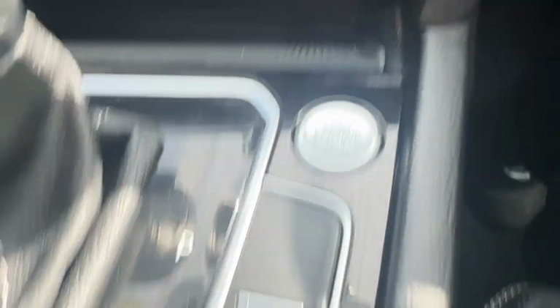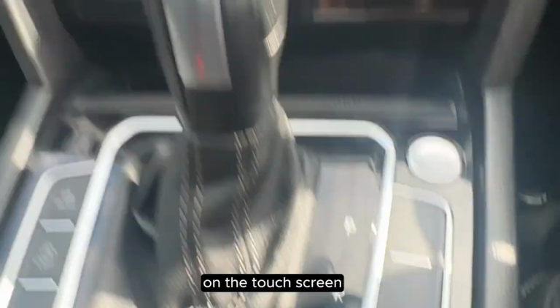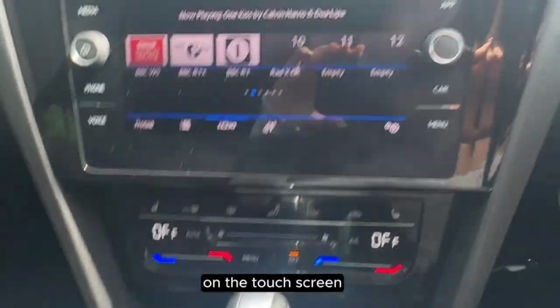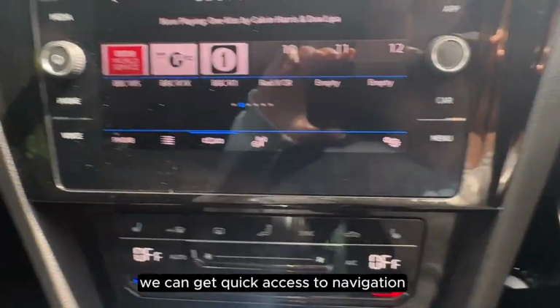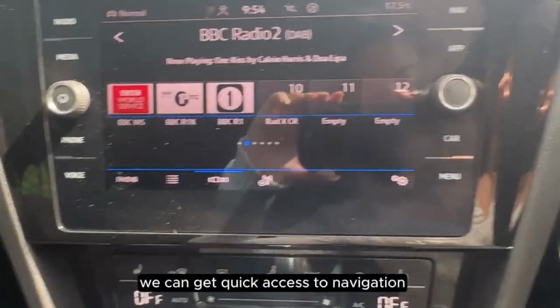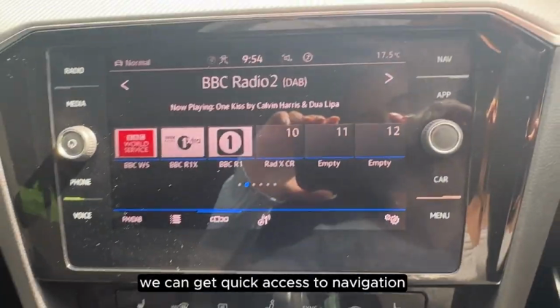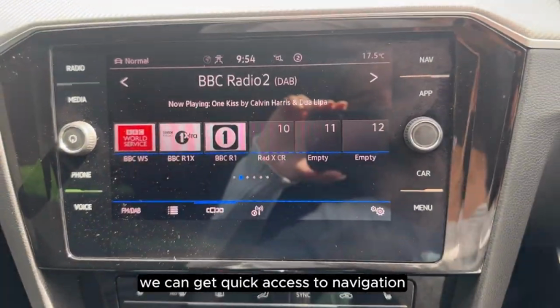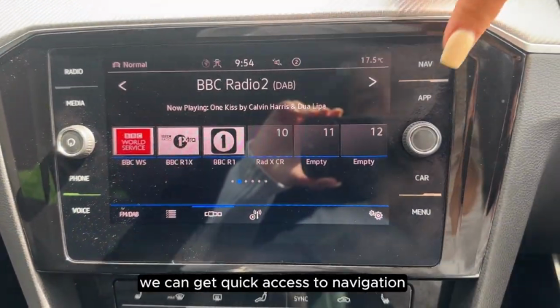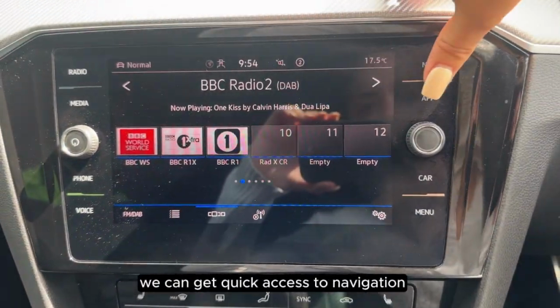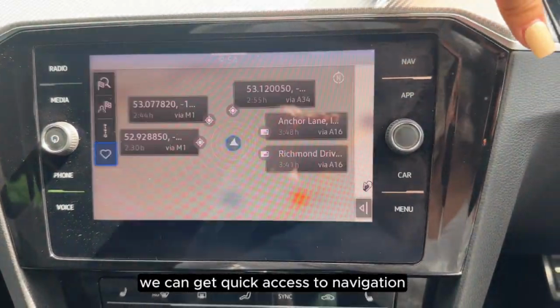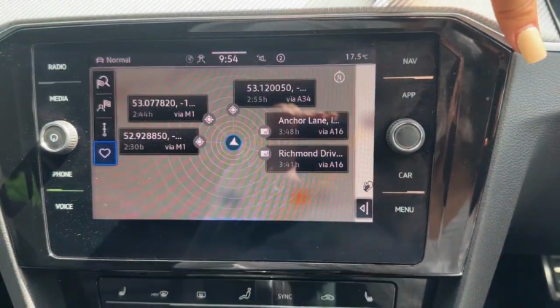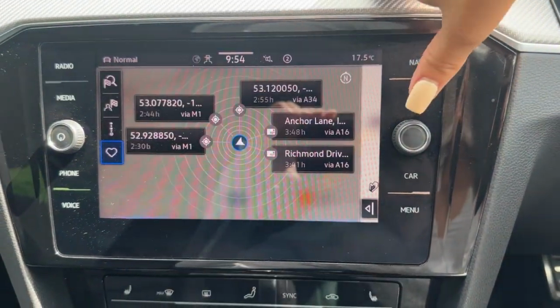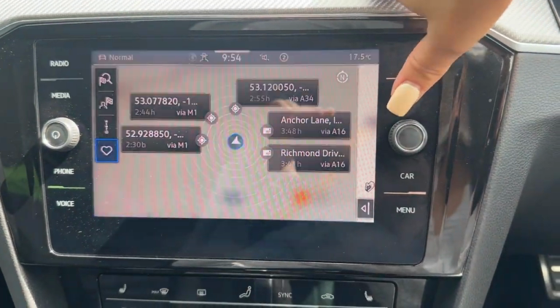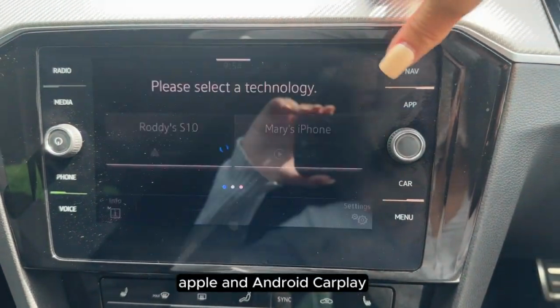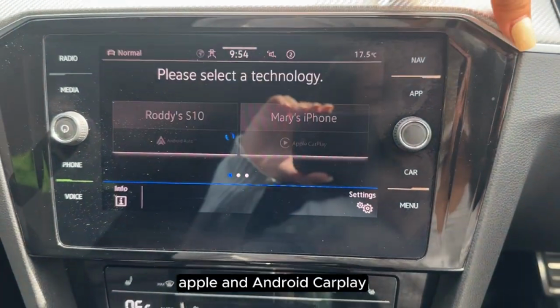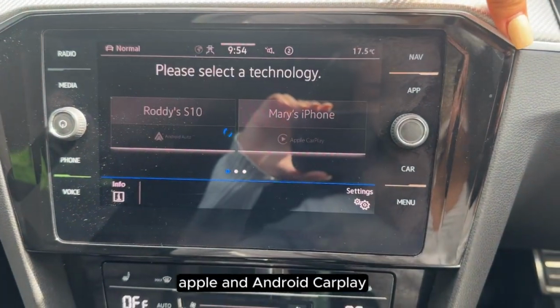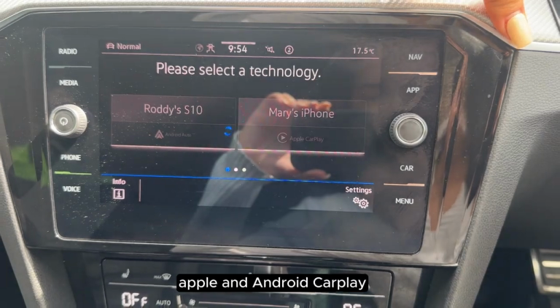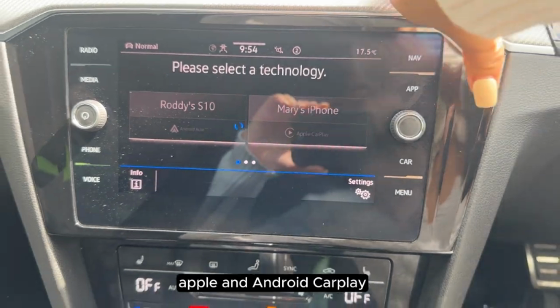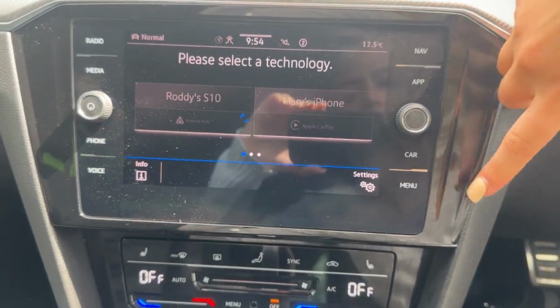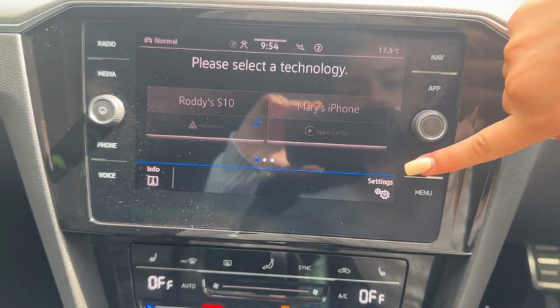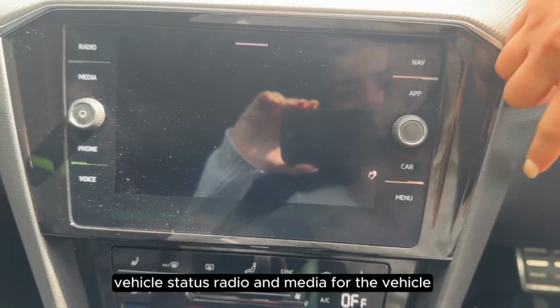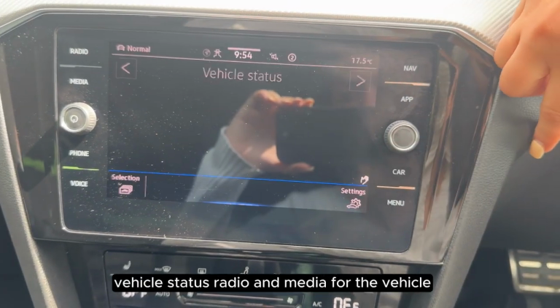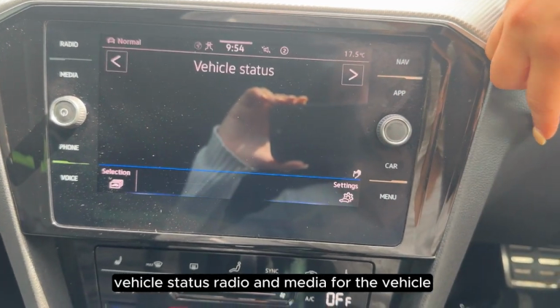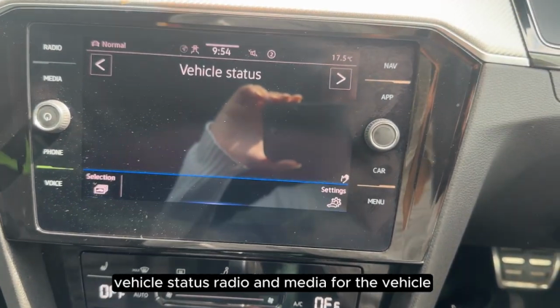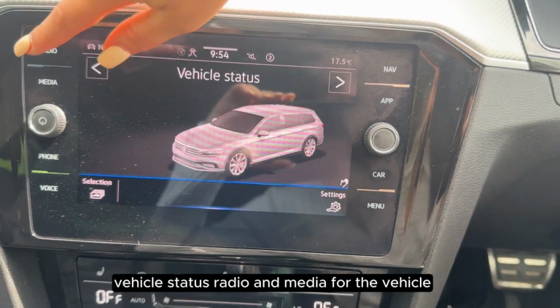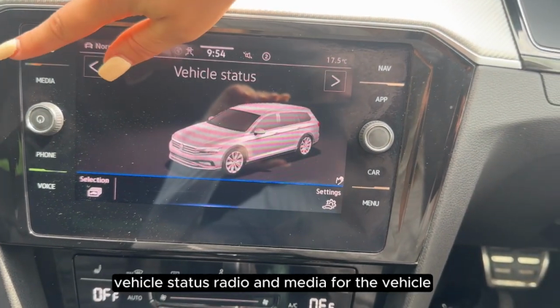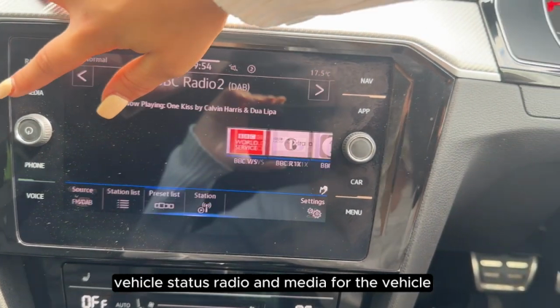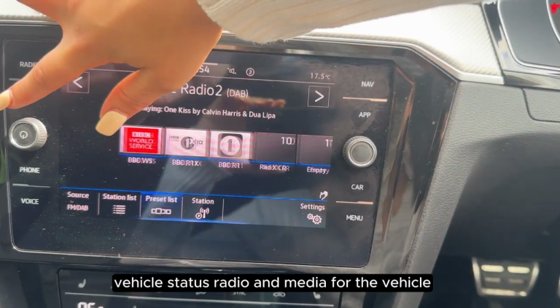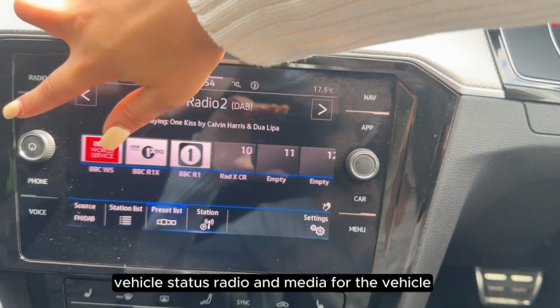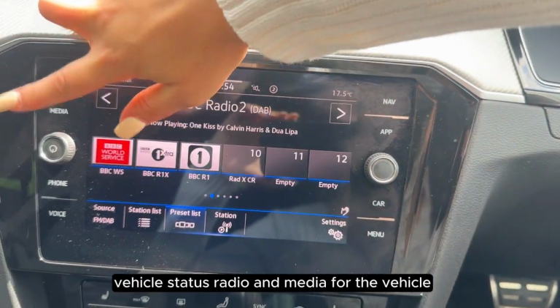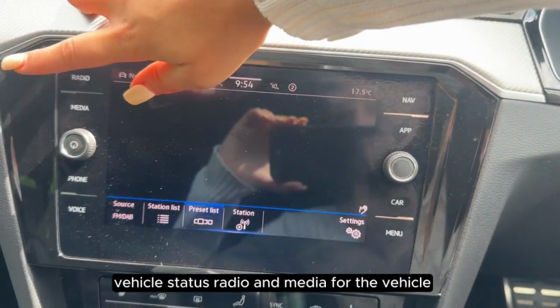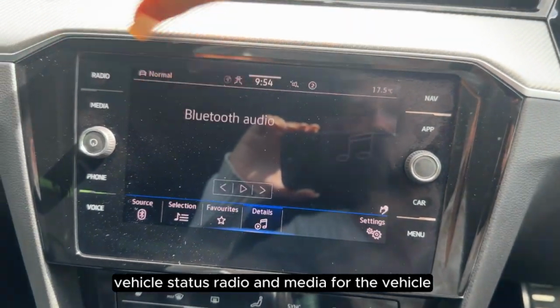On the touchscreen we can get quick access to navigation, Apple and Android CarPlay, vehicle status, radio and media.